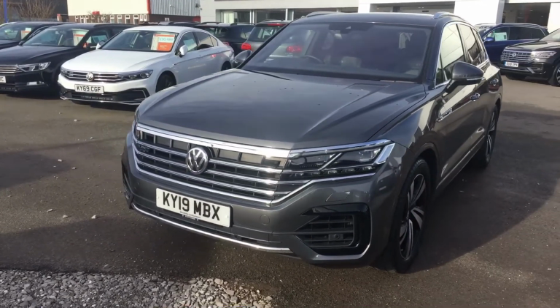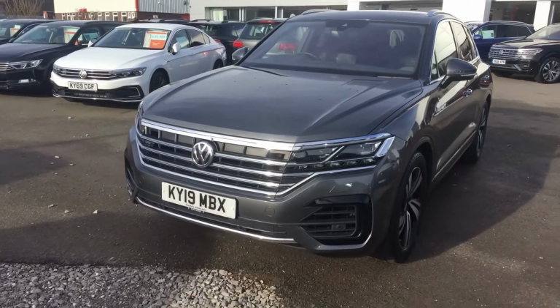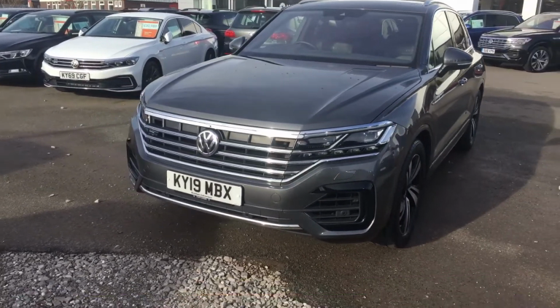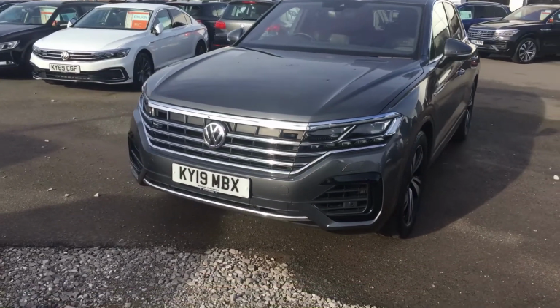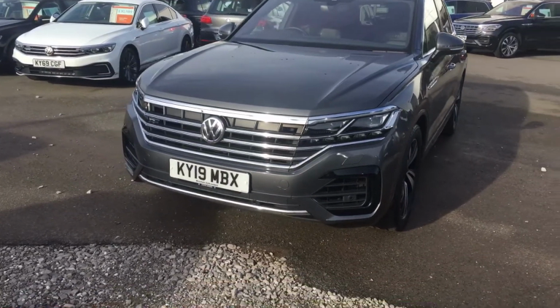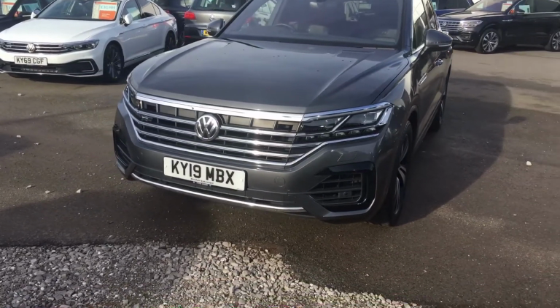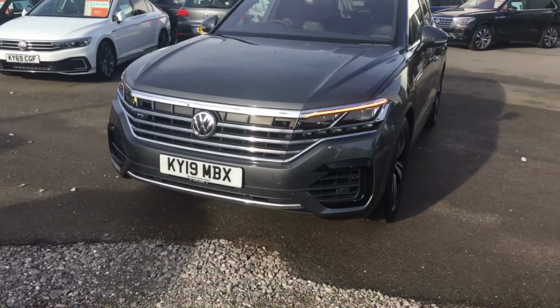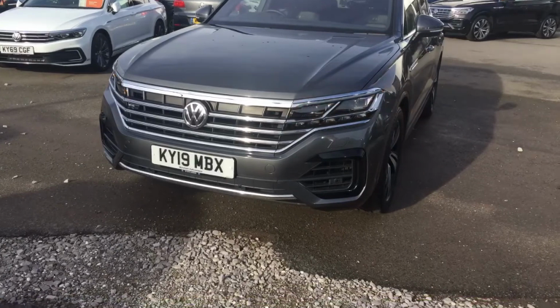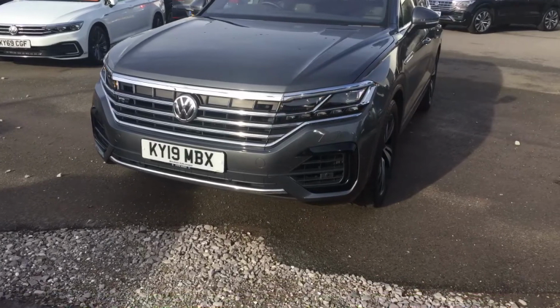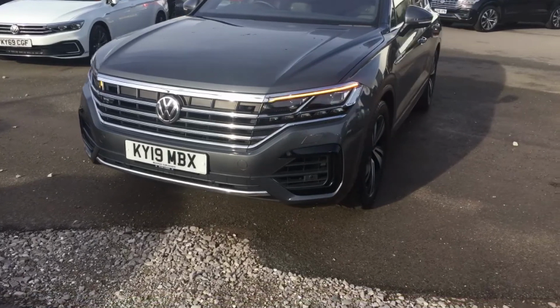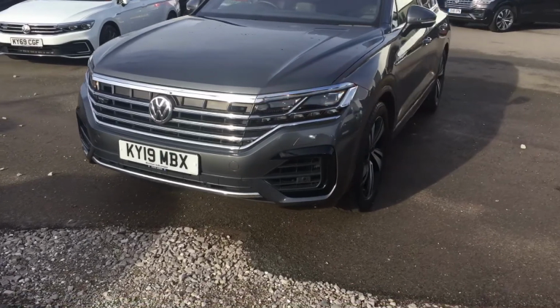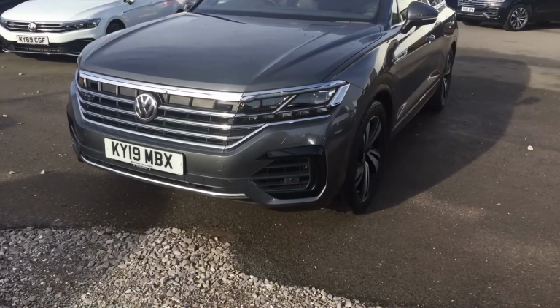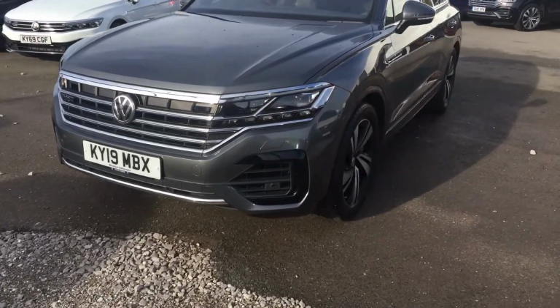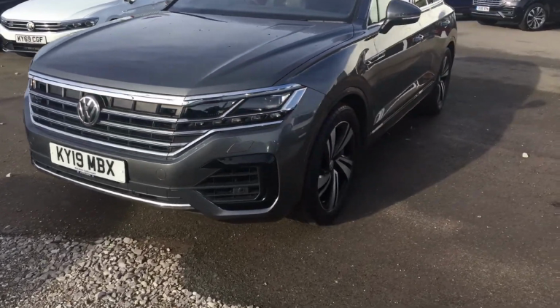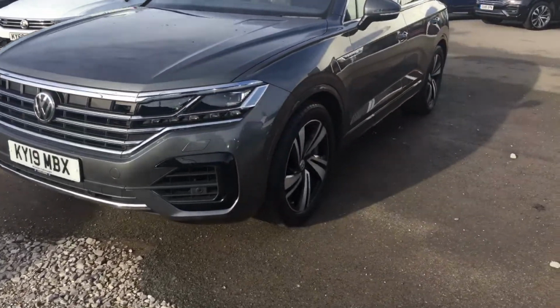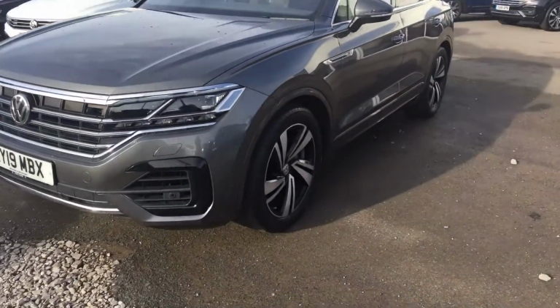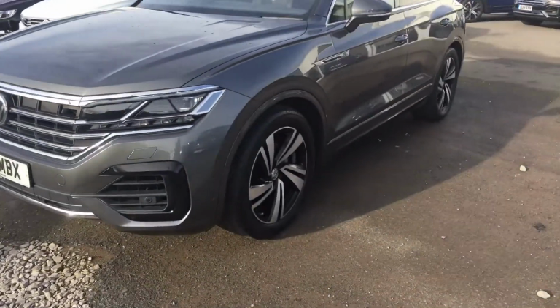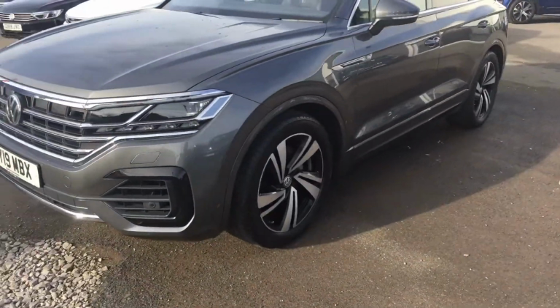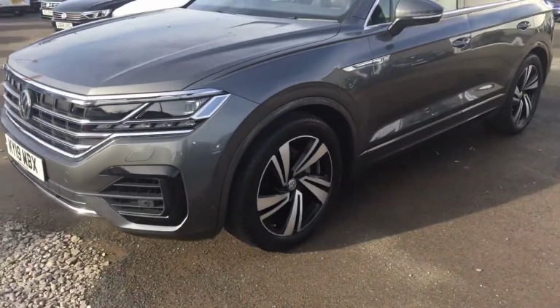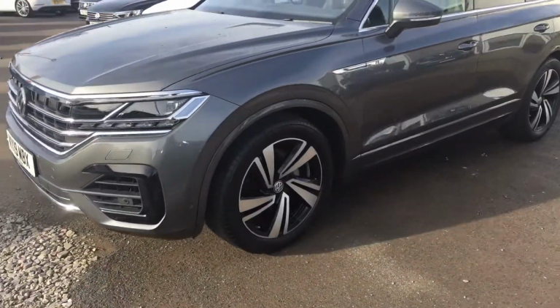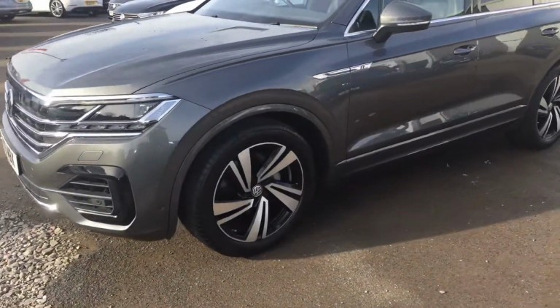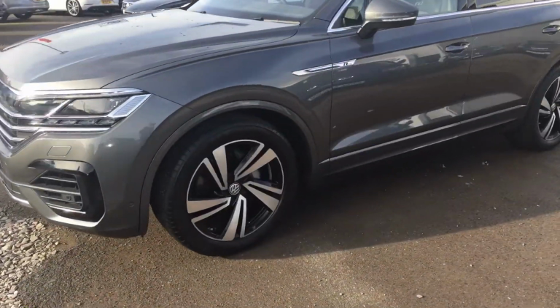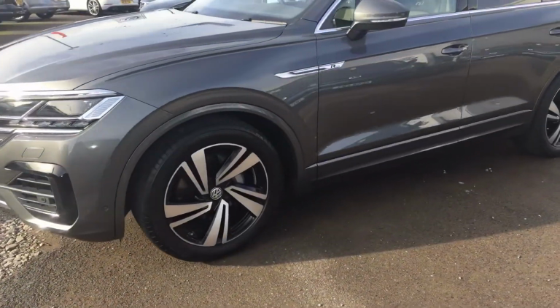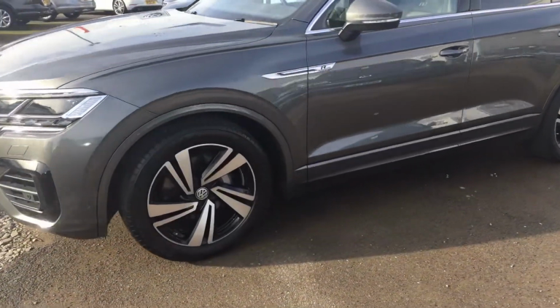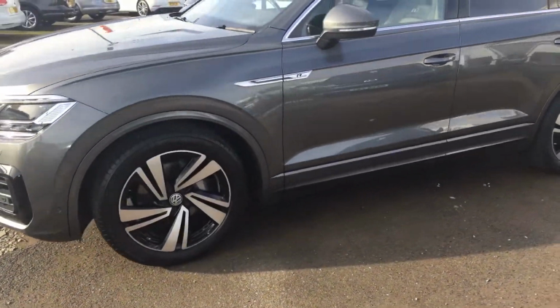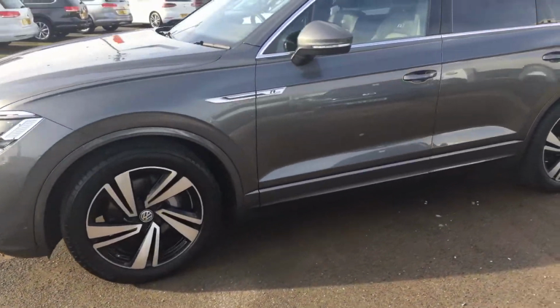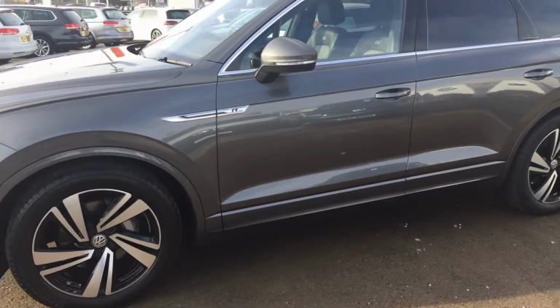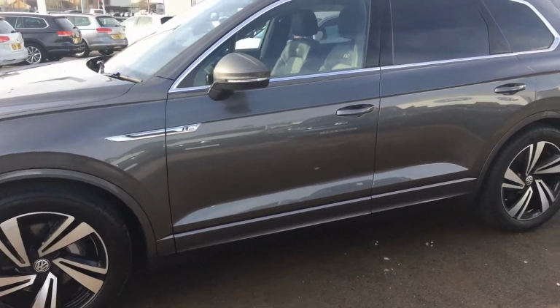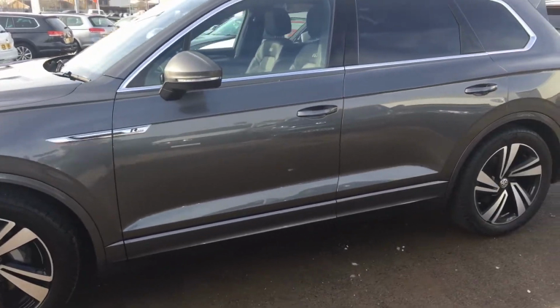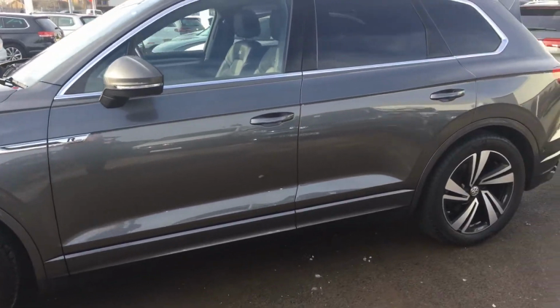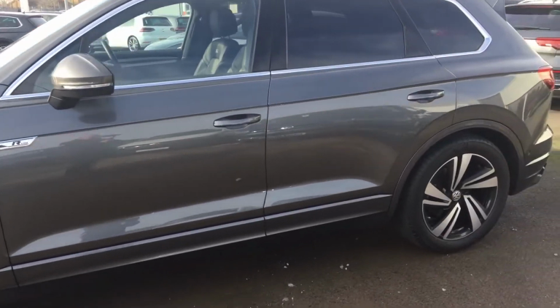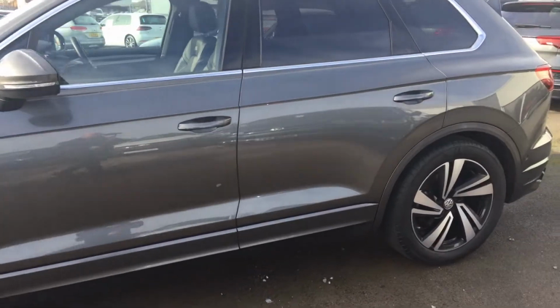The IQ lights at the front give you sweeping indicators front and rear, and the car is in absolutely pristine condition. It also has keyless entry and an electric boot.